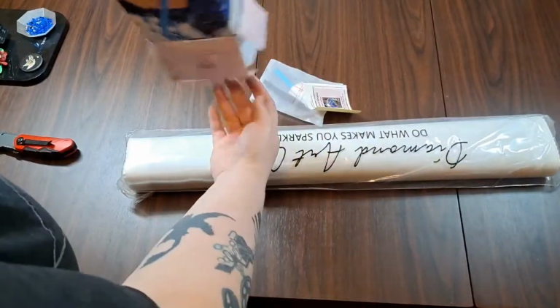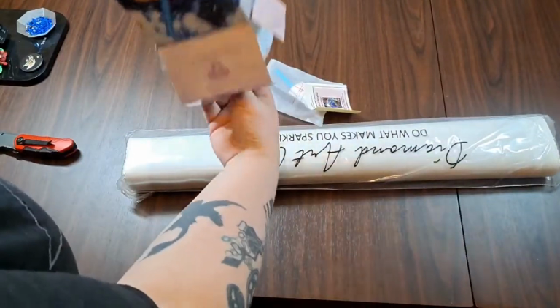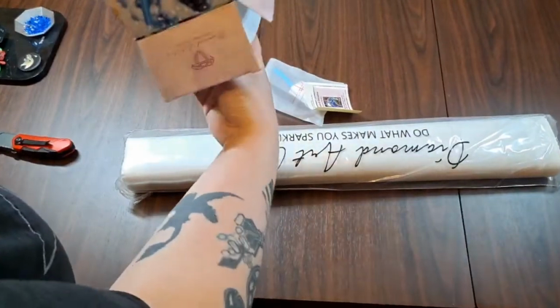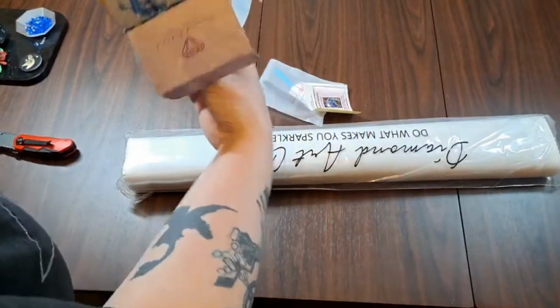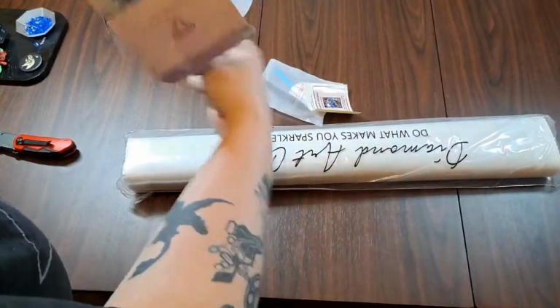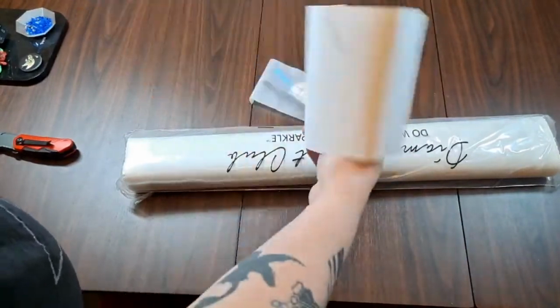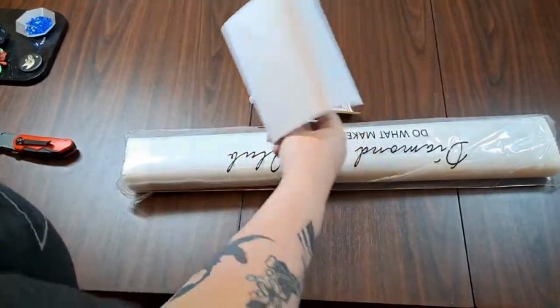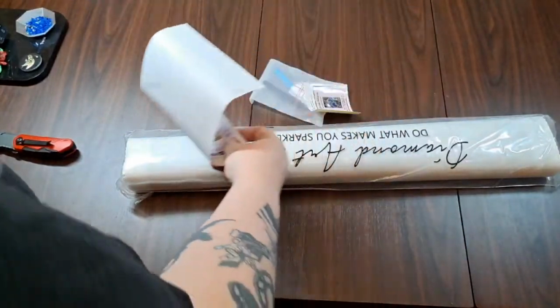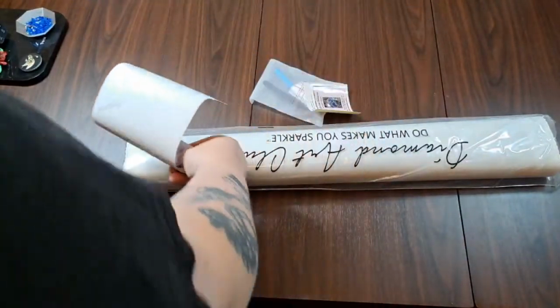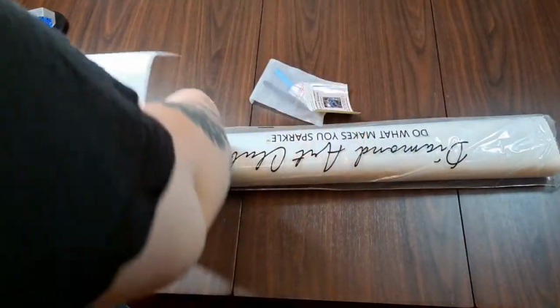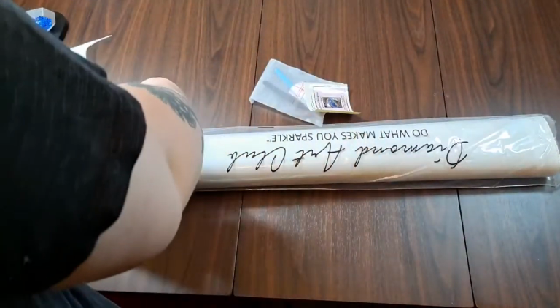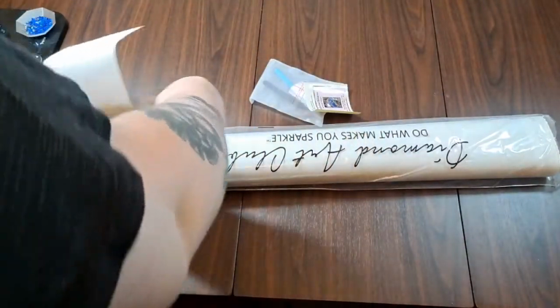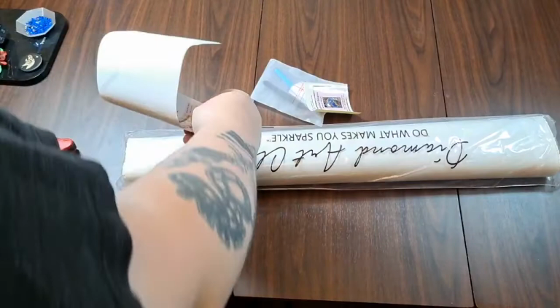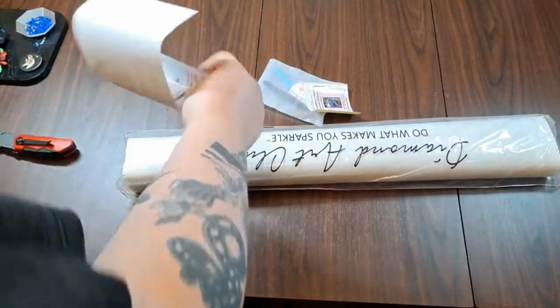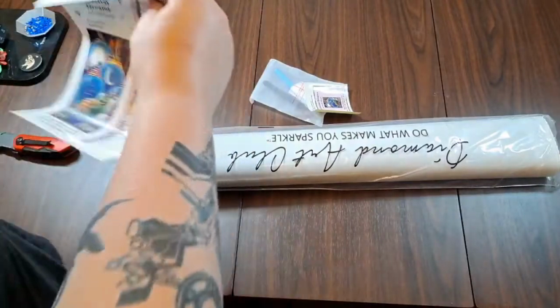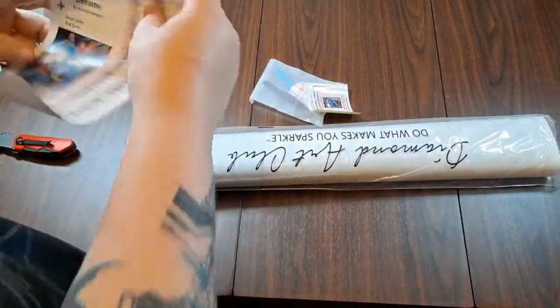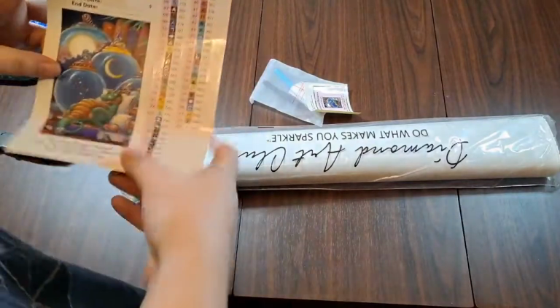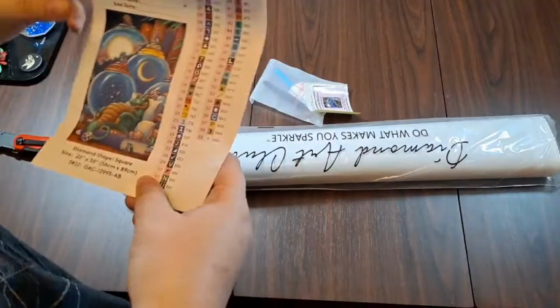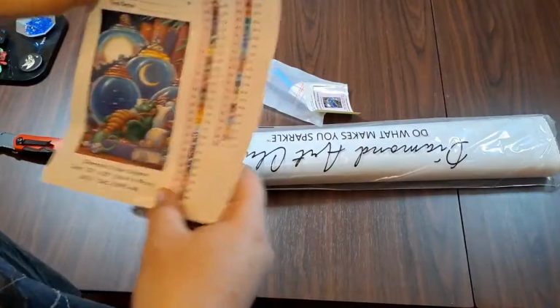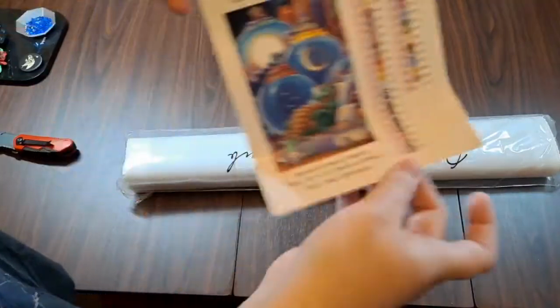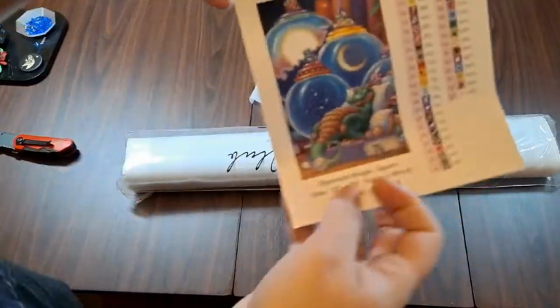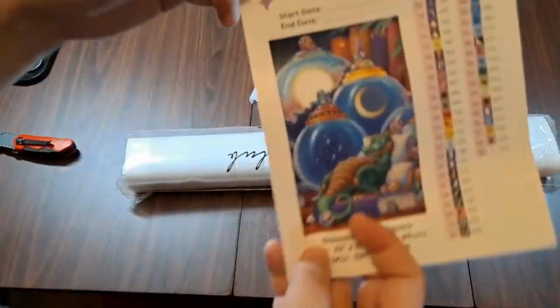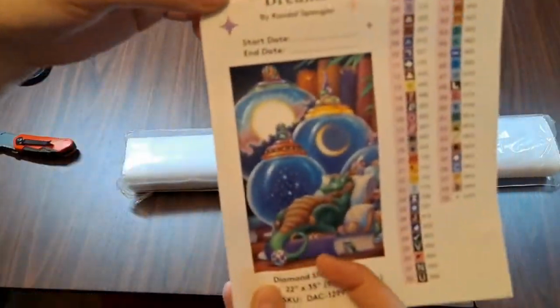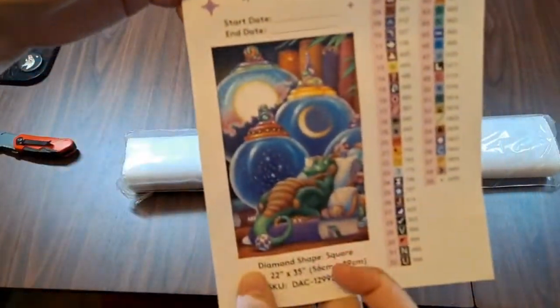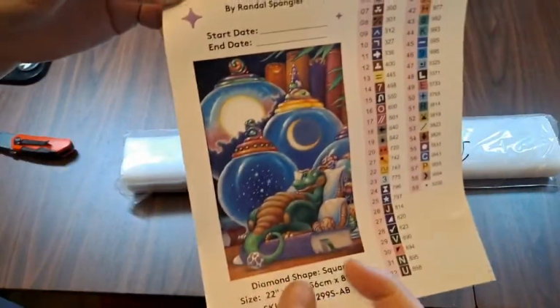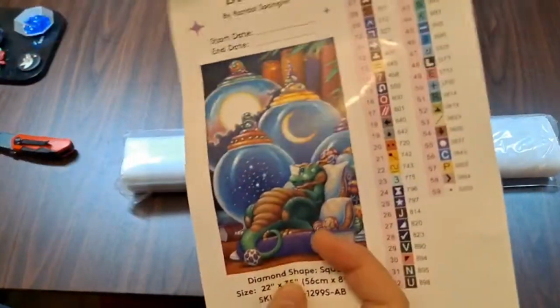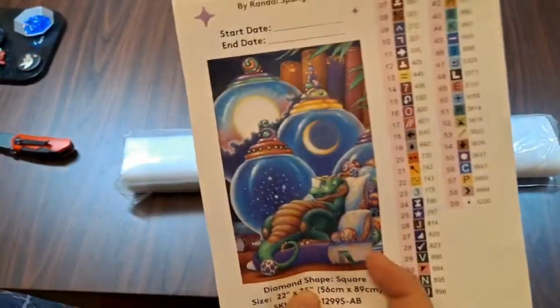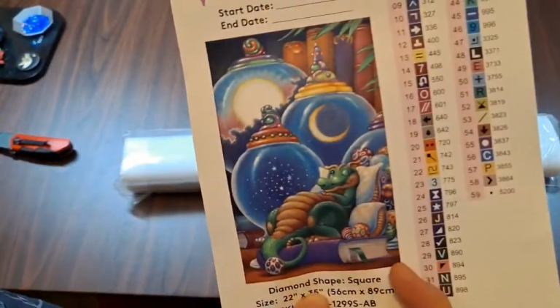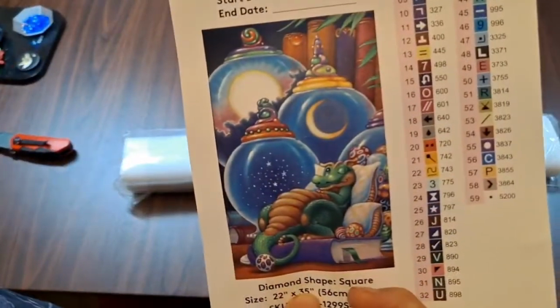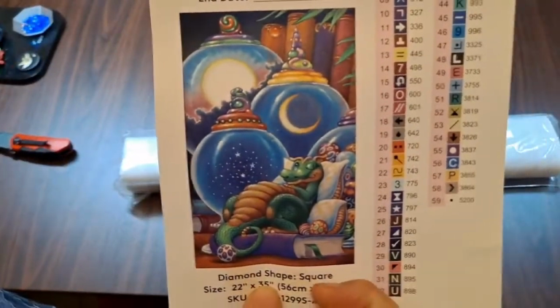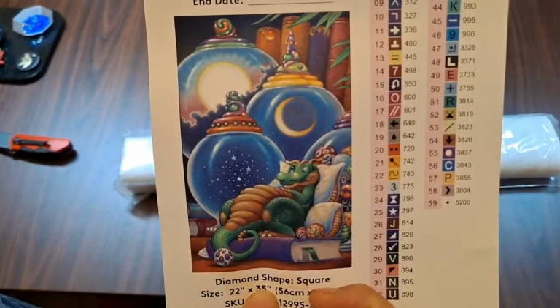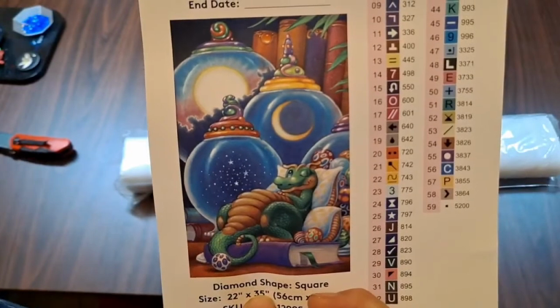Alright, away with you box. So Celestial Dreams is 59 colors.